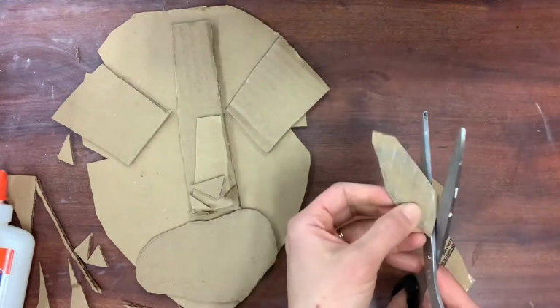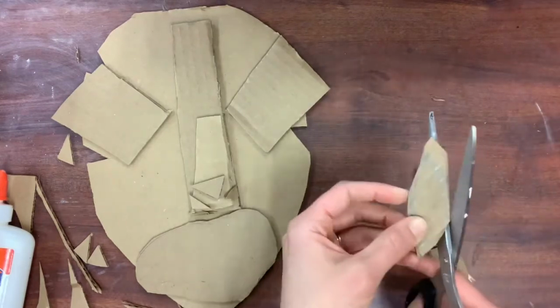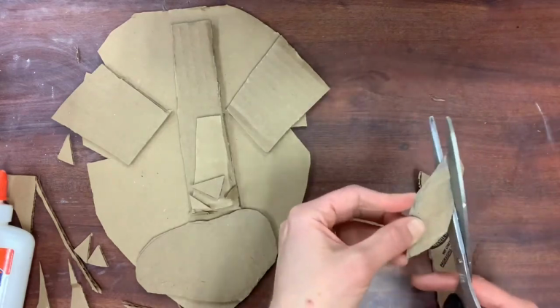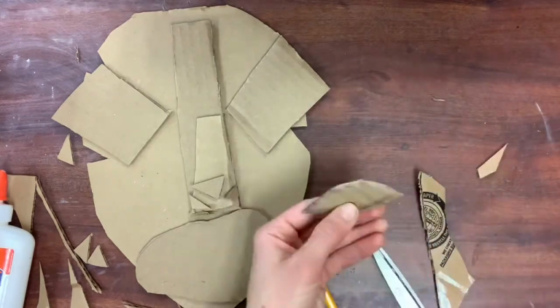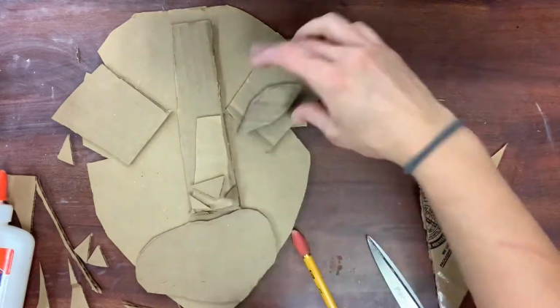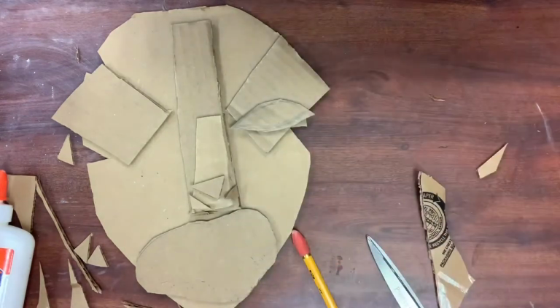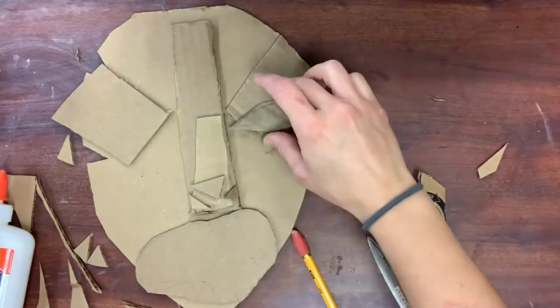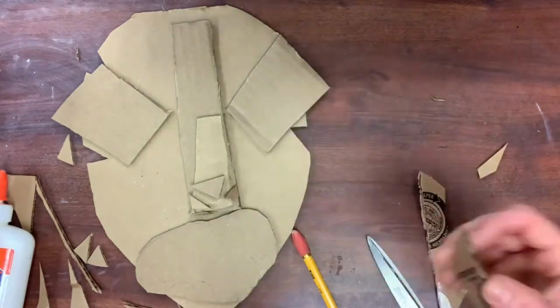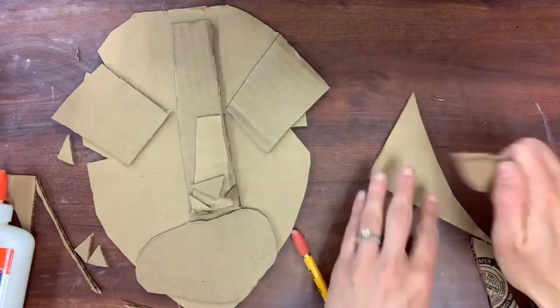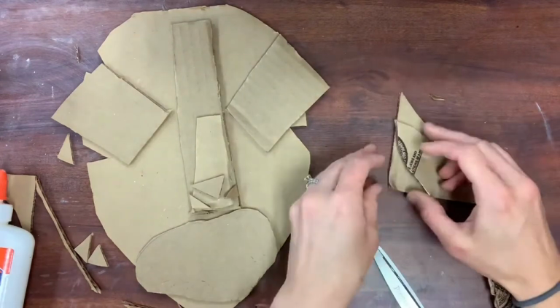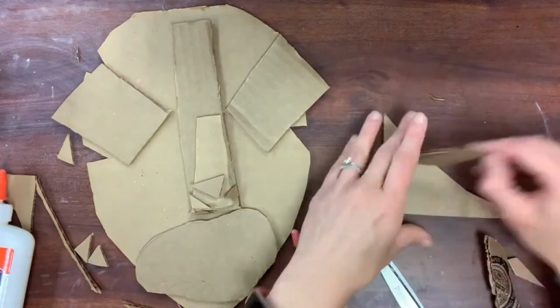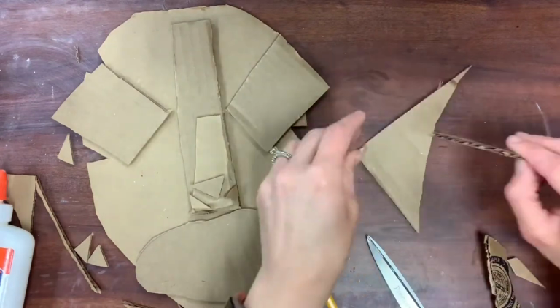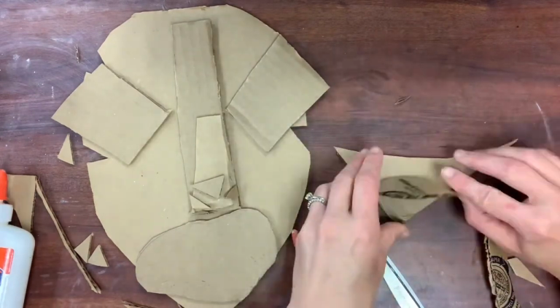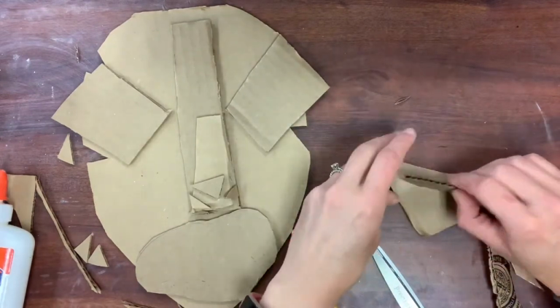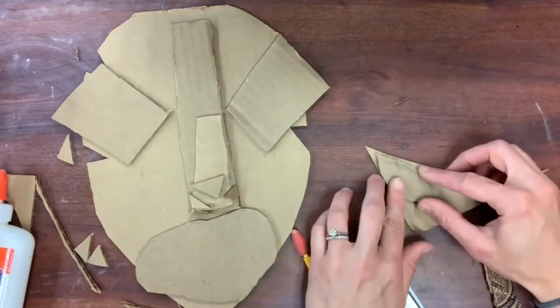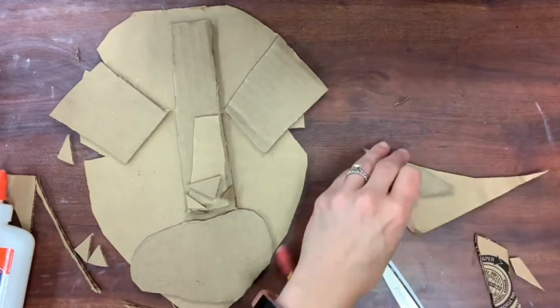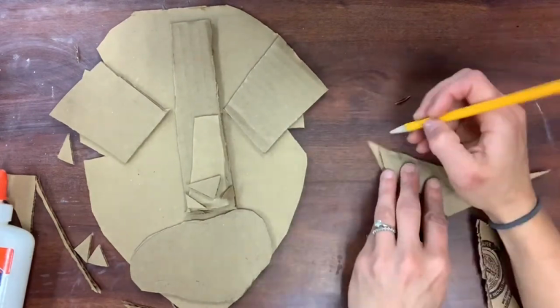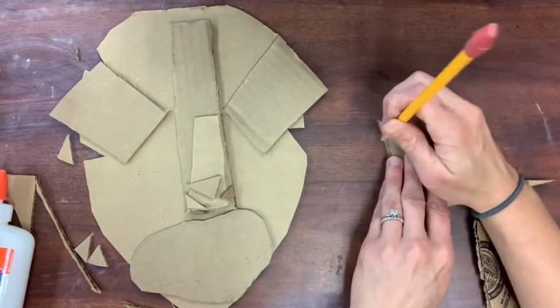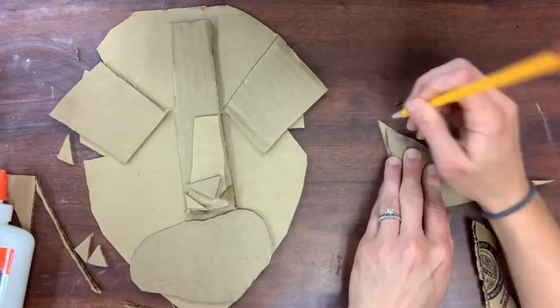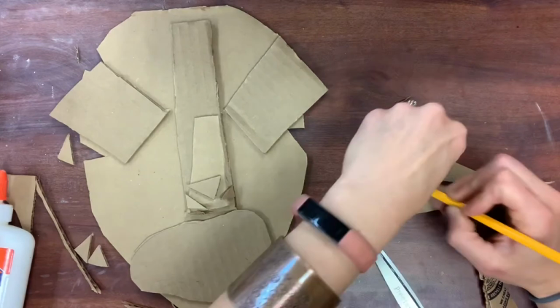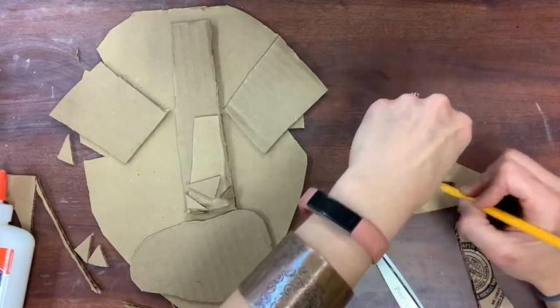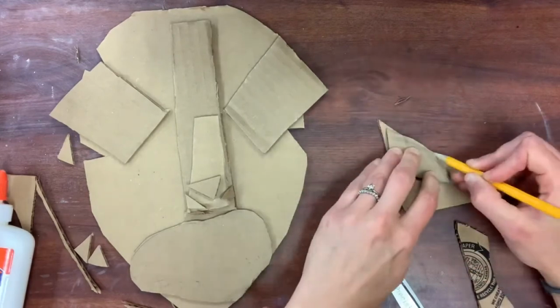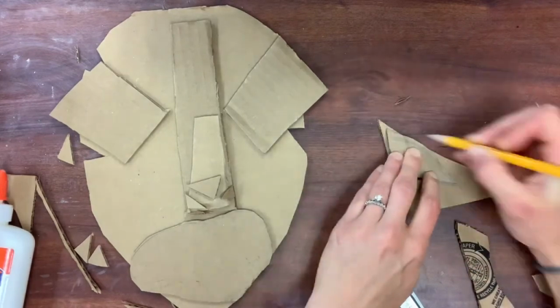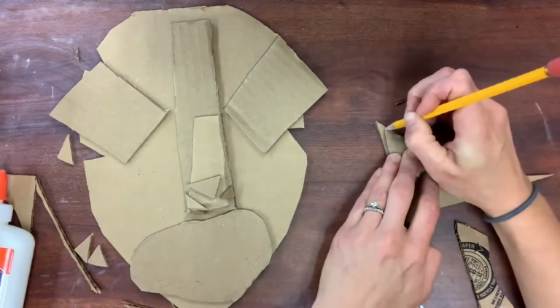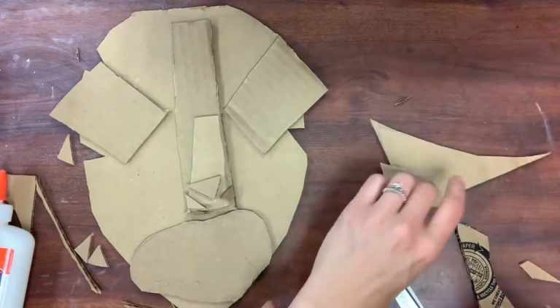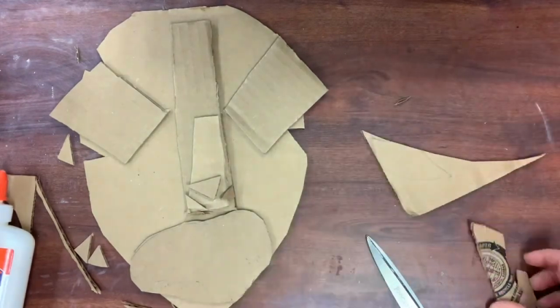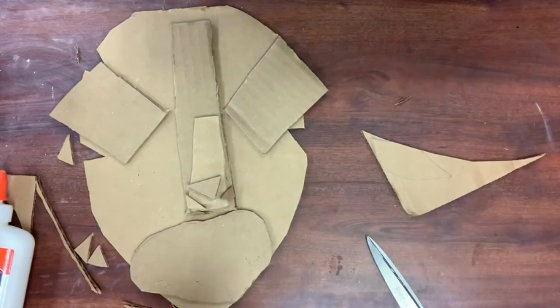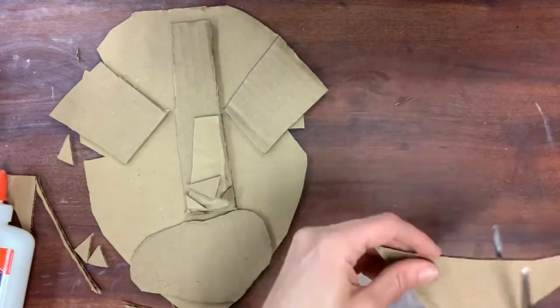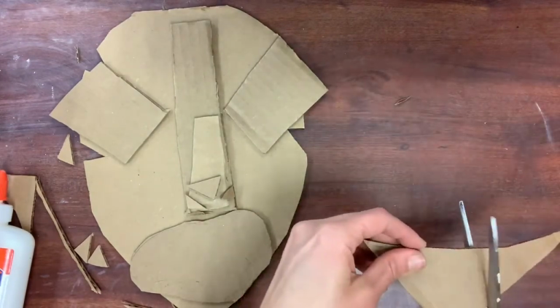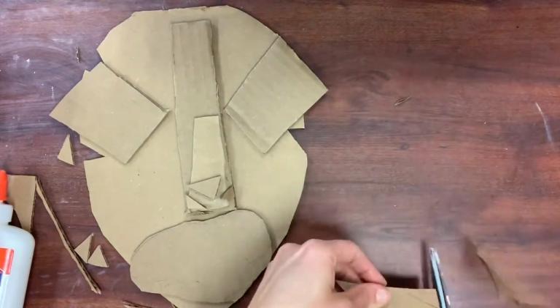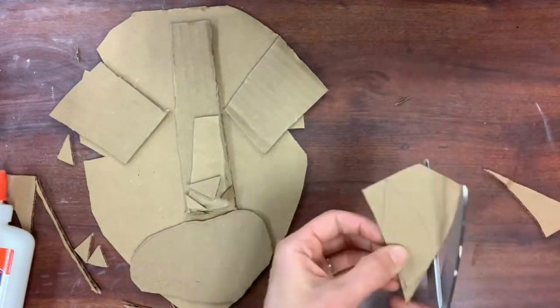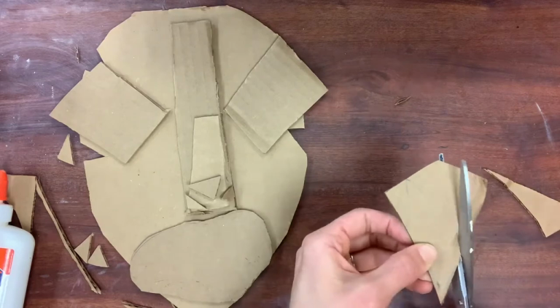Notice I'm doing it on the edge of my cardboard. Symmetry is really tricky, so once you have a shape and need to repeat it, lay it down on another edge of your cardboard, trace it, and then you can cut out exactly symmetrical images, which is hard to do freehand.